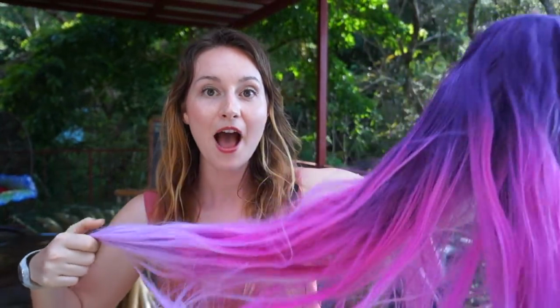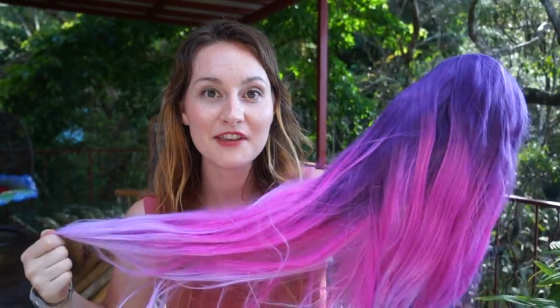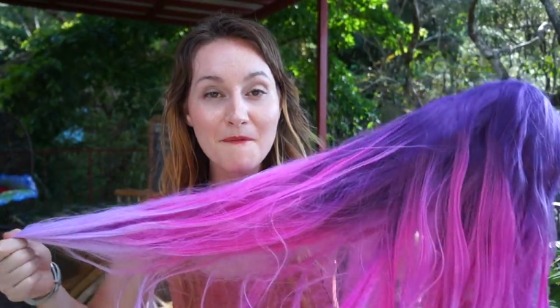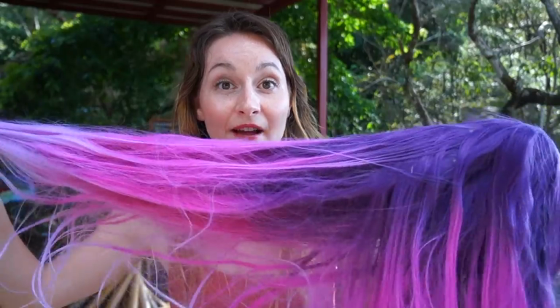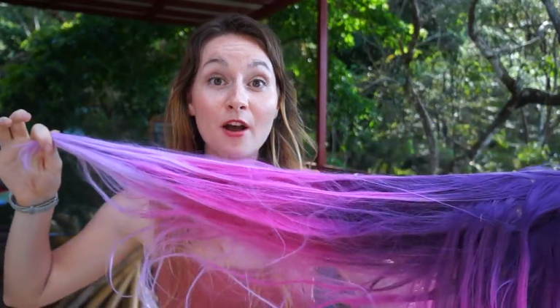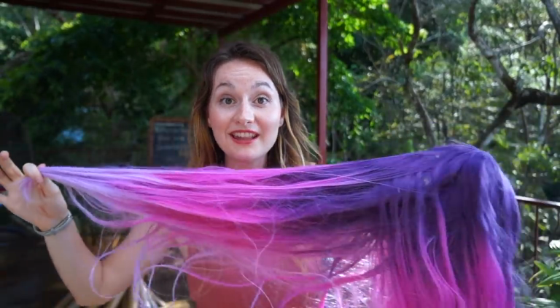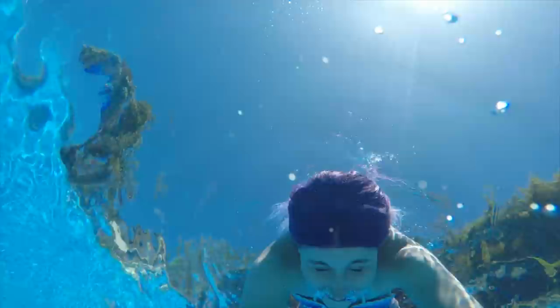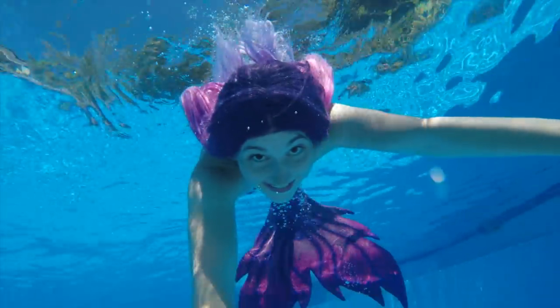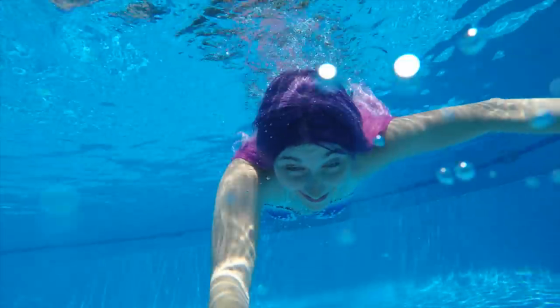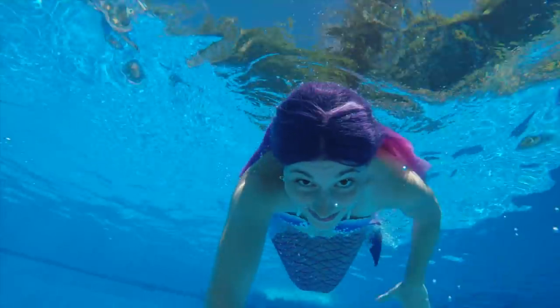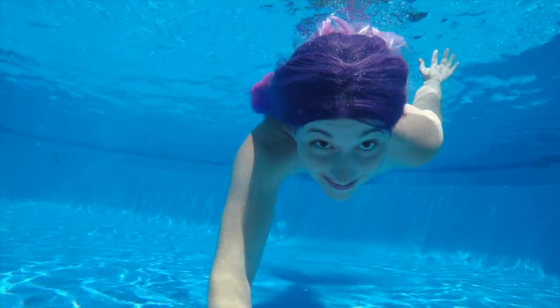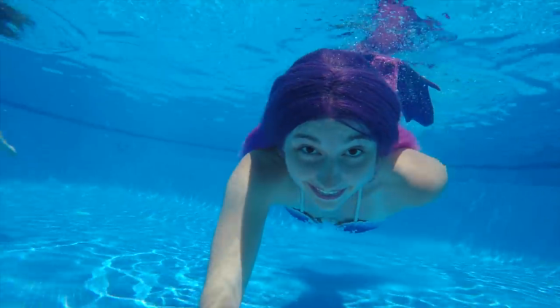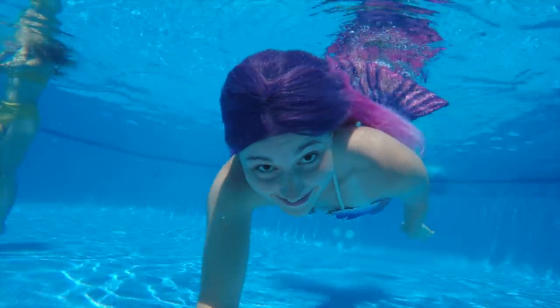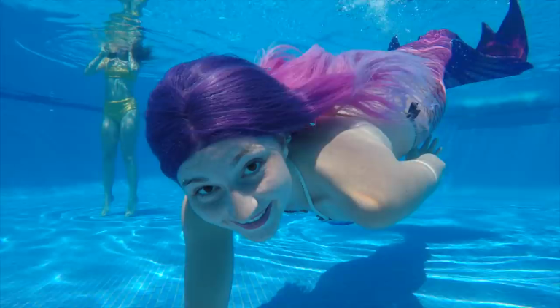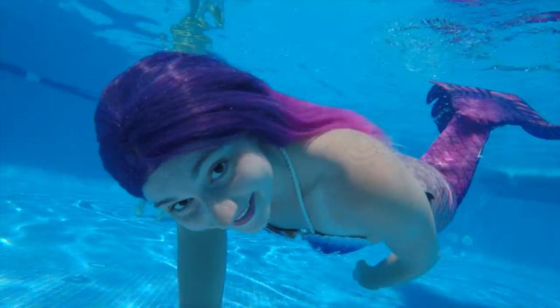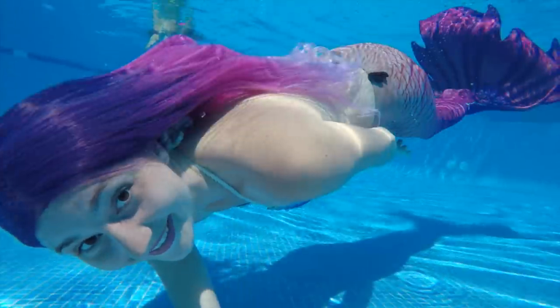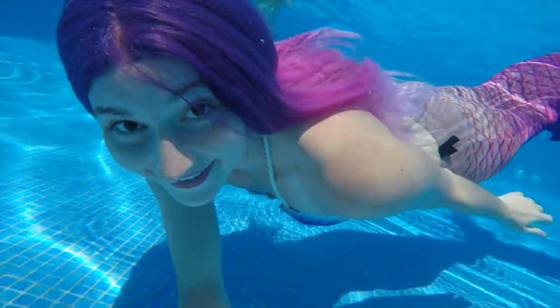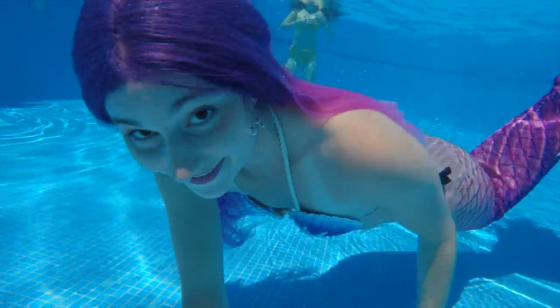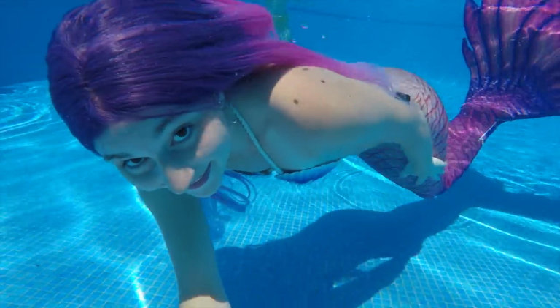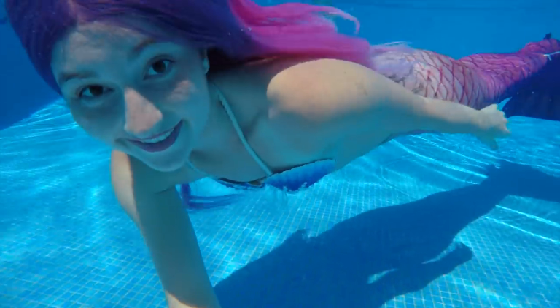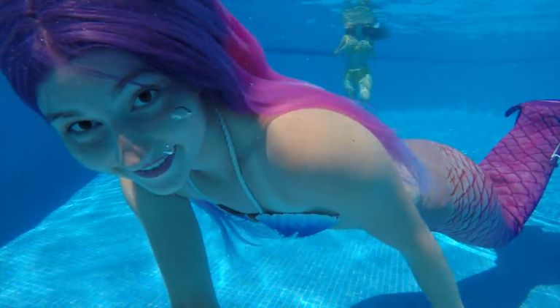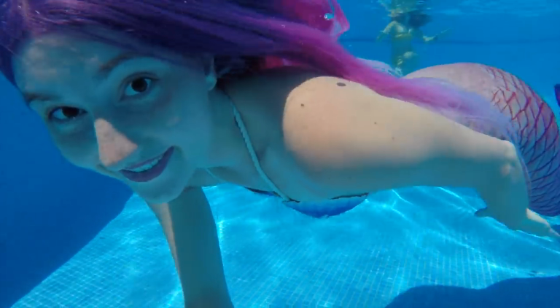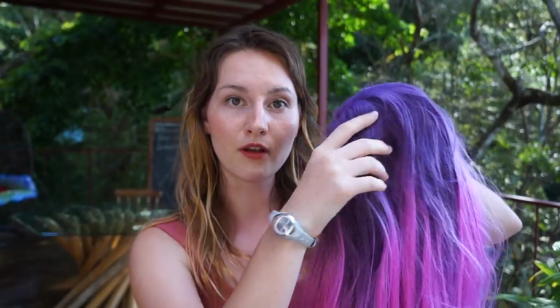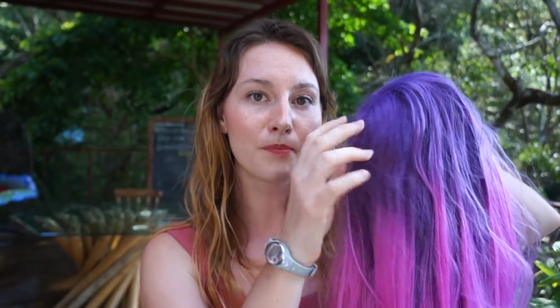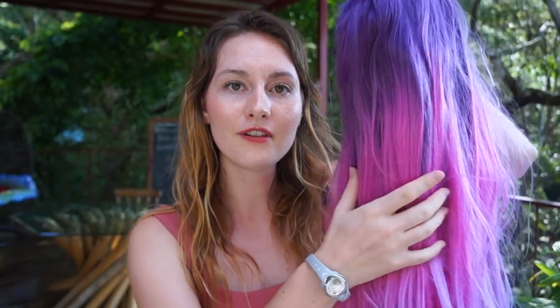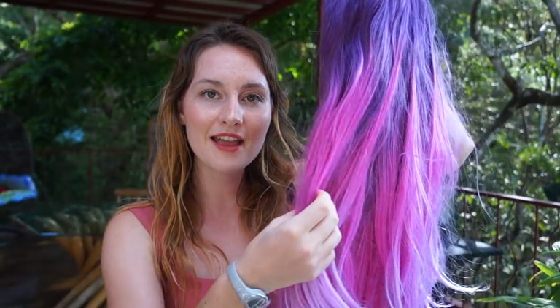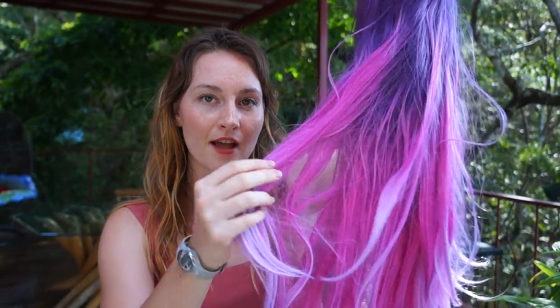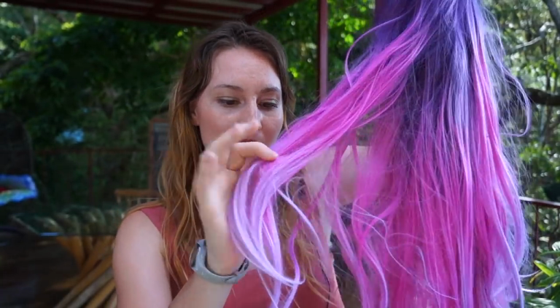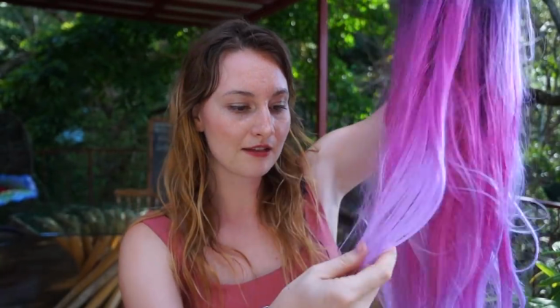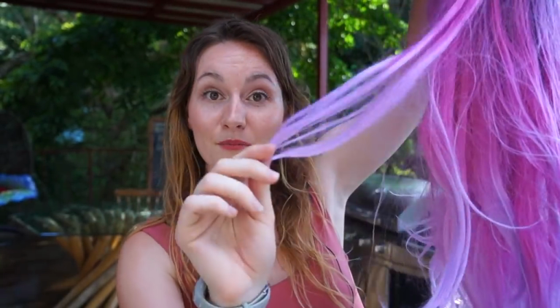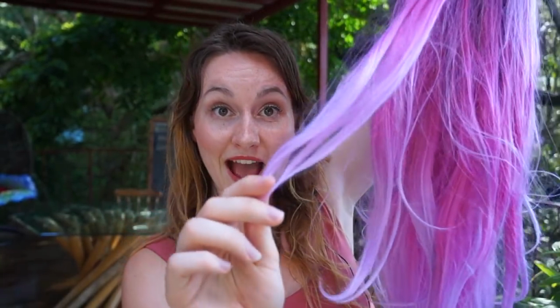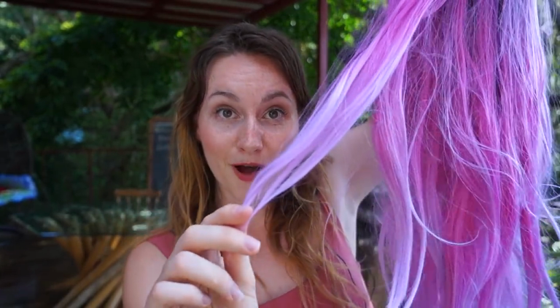I was looking for something with a good length. That wig looks really nice and flowy in the water with a really bright color. This is a really nice gradient of purple, light pink, and lighter pink at the bottom.